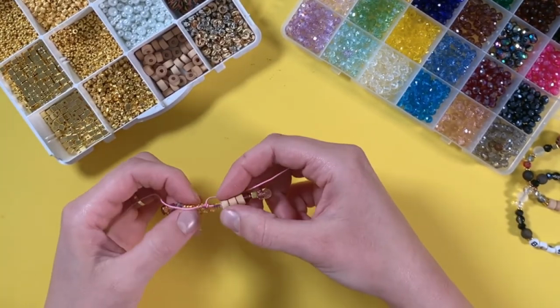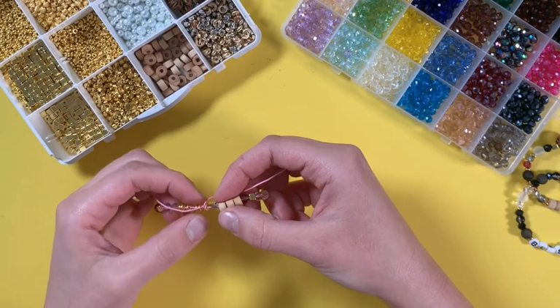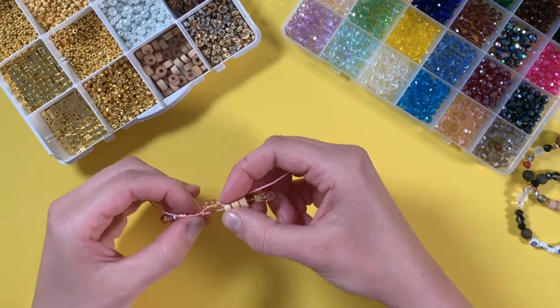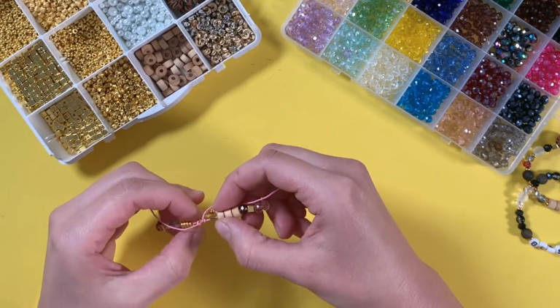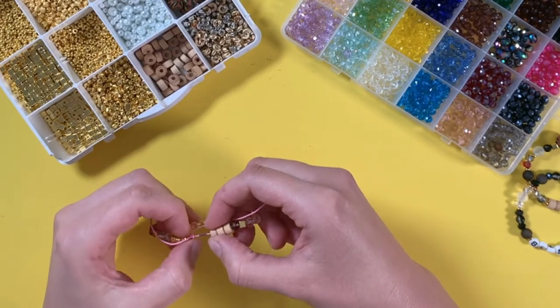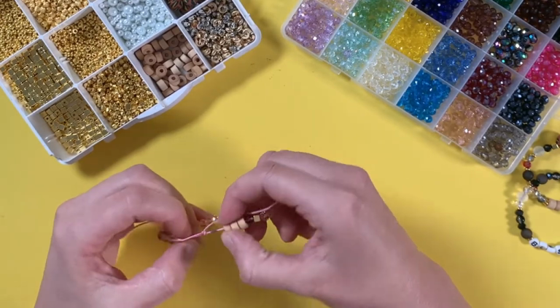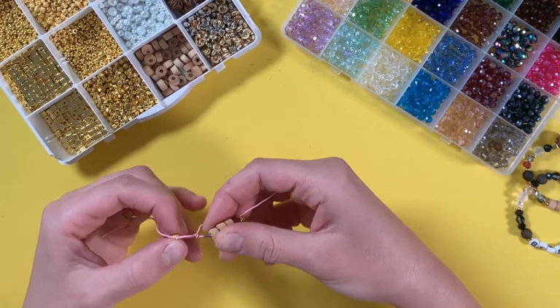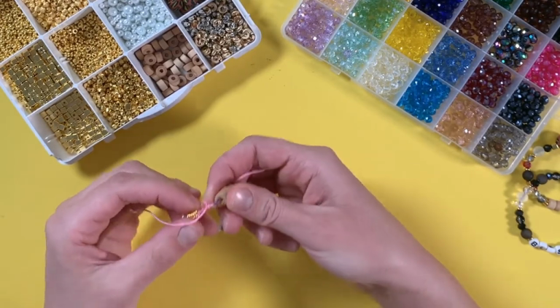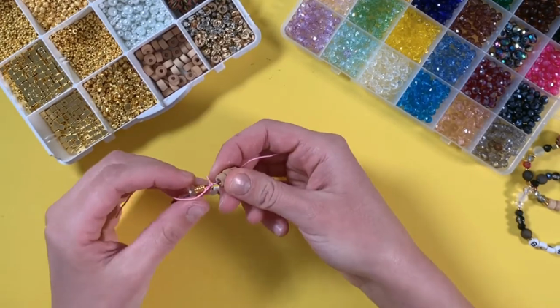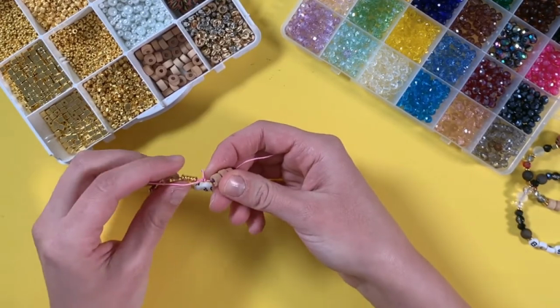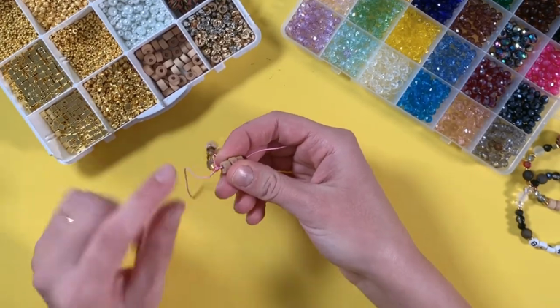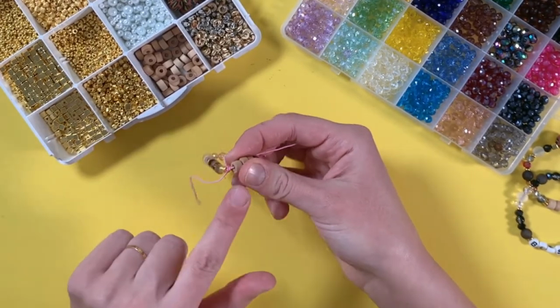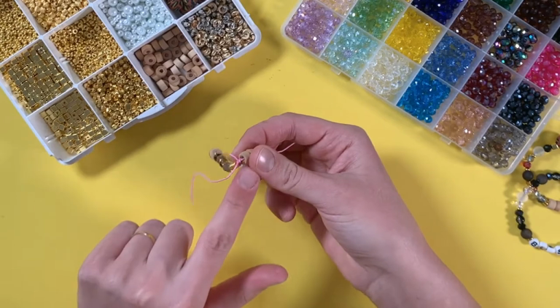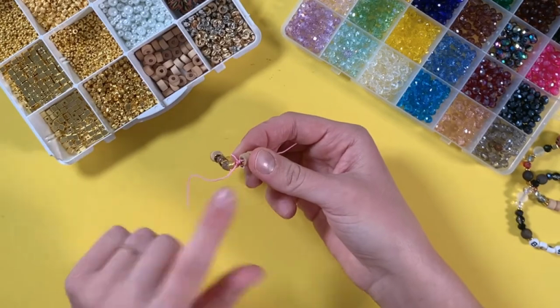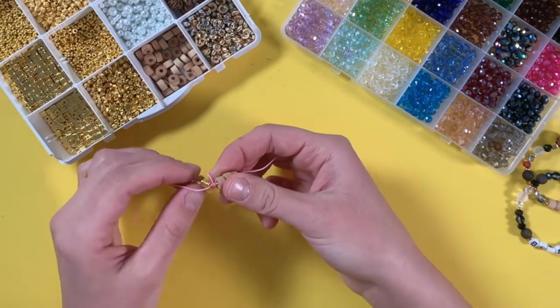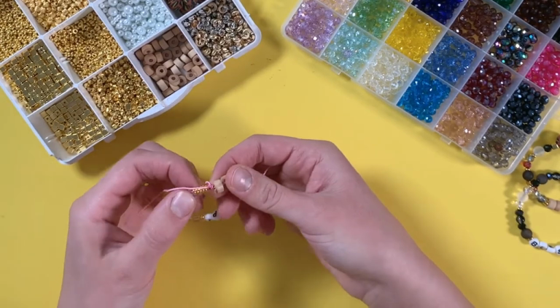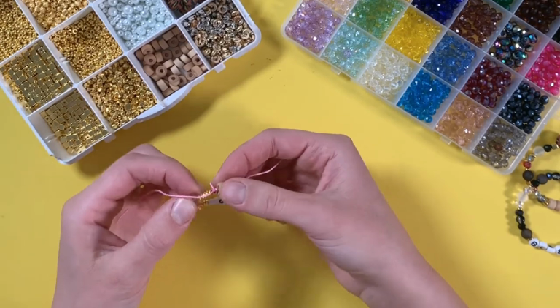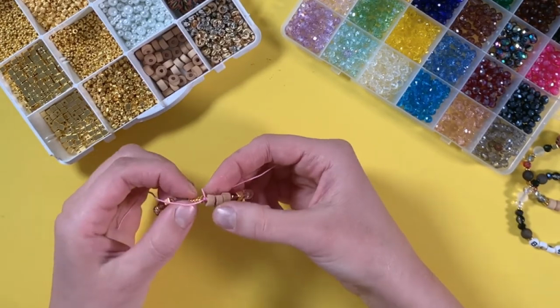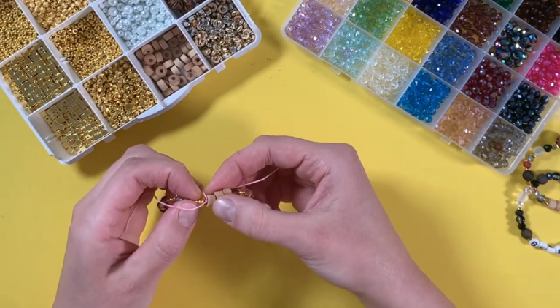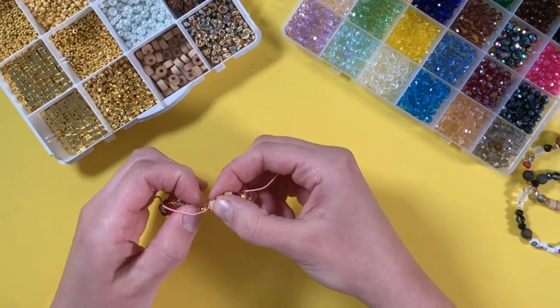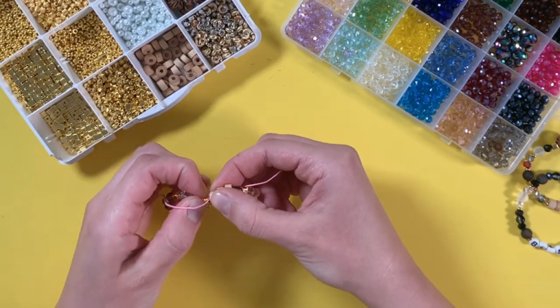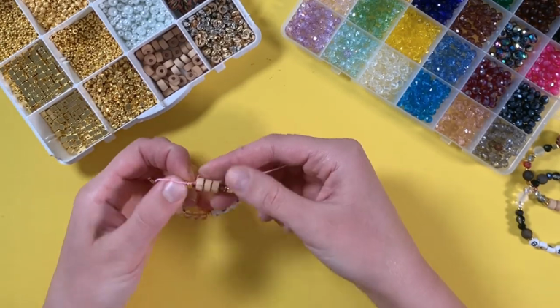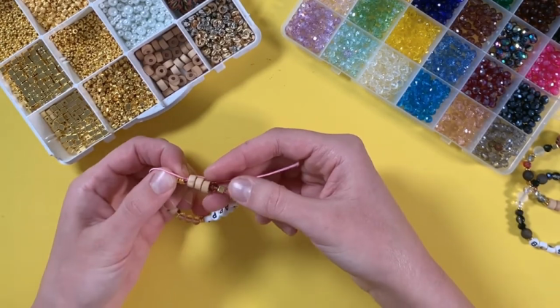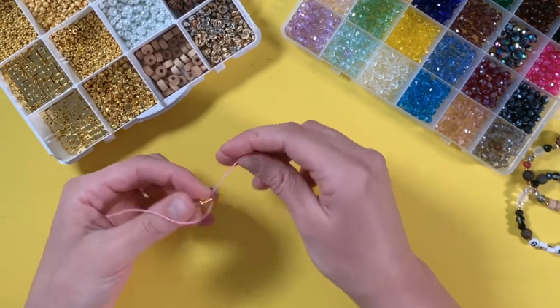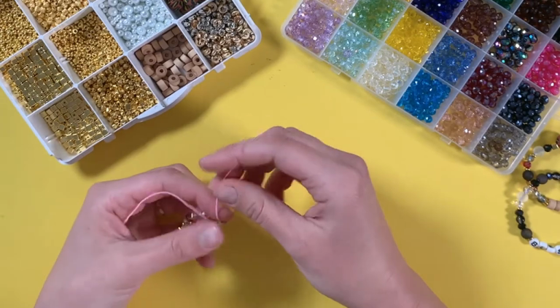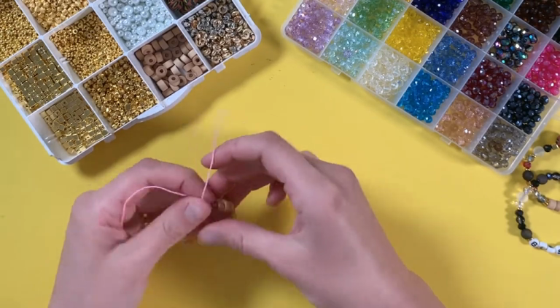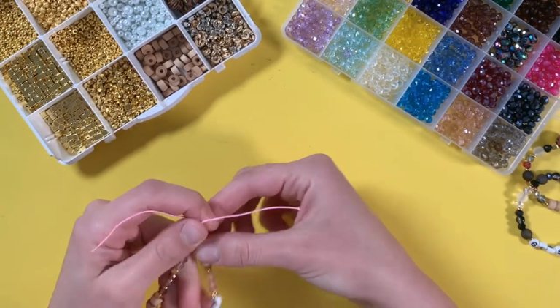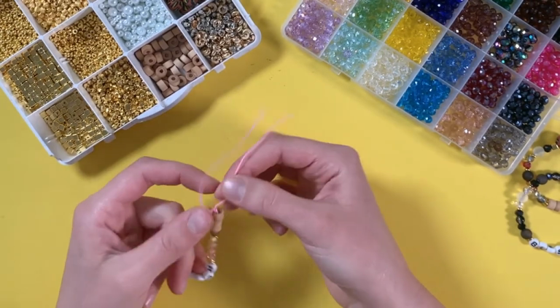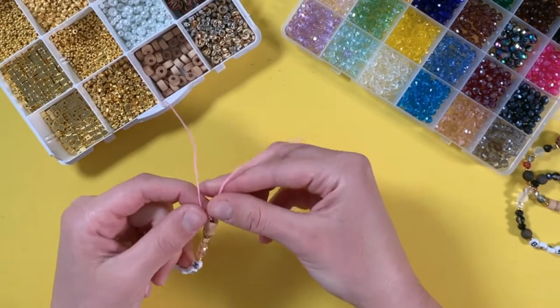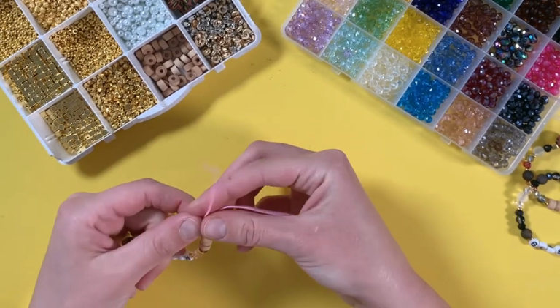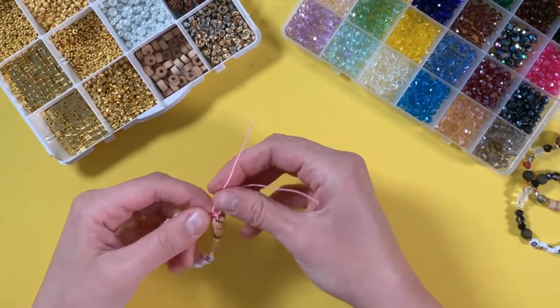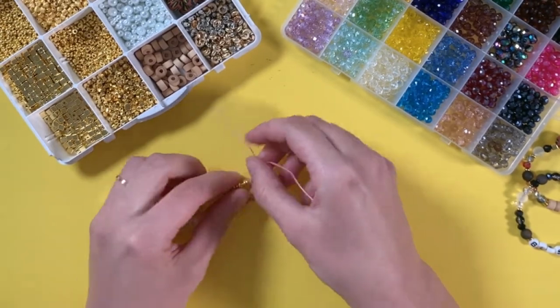If you want to hide the knot, you can be sure to use a bigger bead toward the end — these wood ones are good because you can kind of tuck the knot in there. There are also crimp covers, which are these little C-shaped bead-type things.